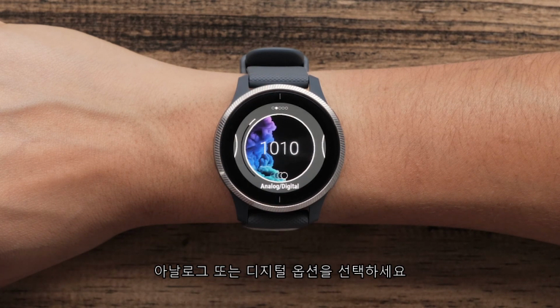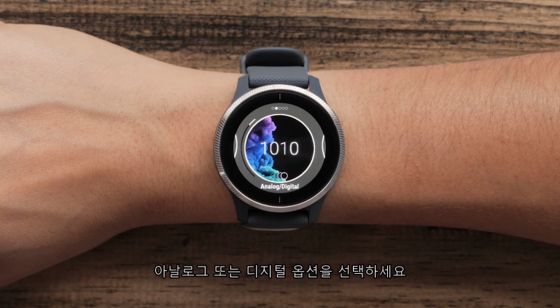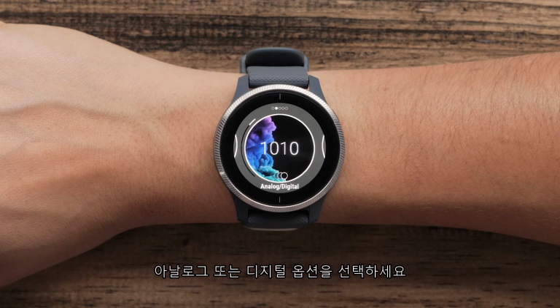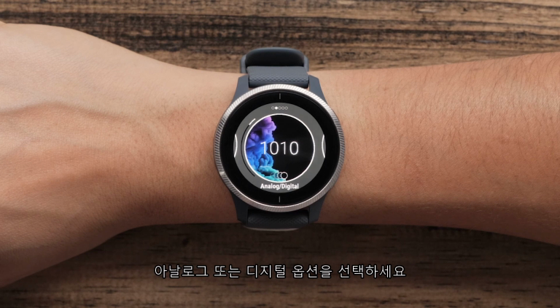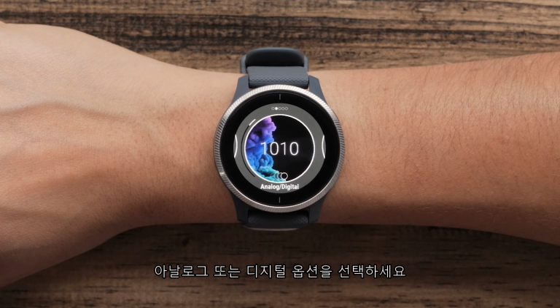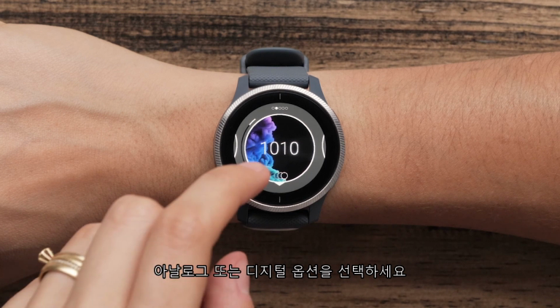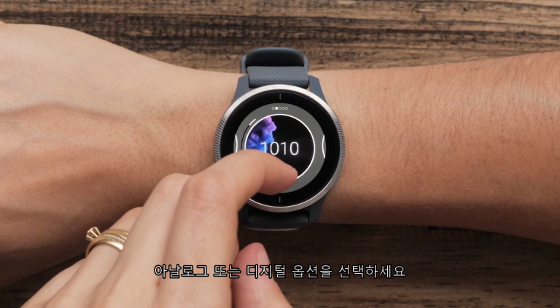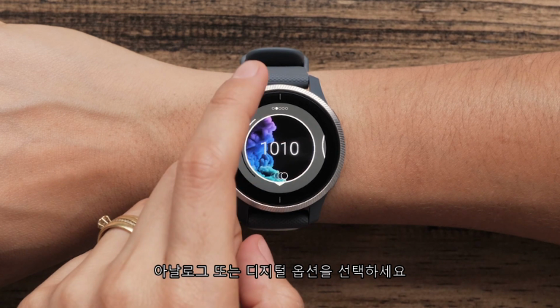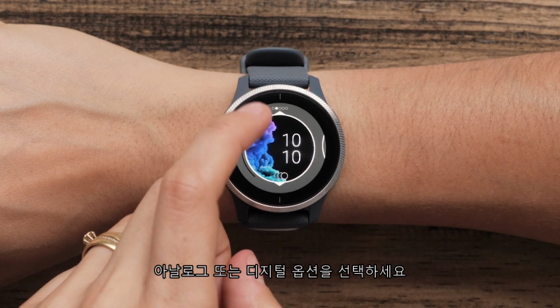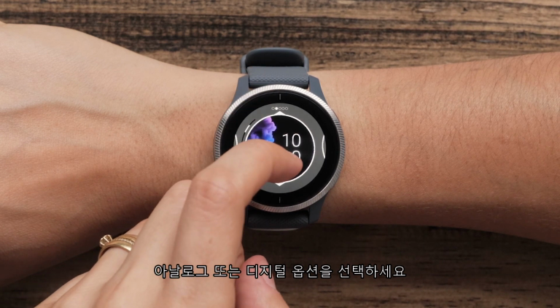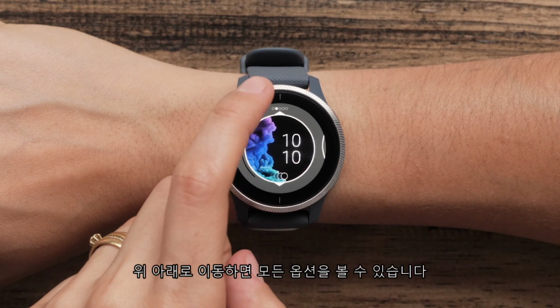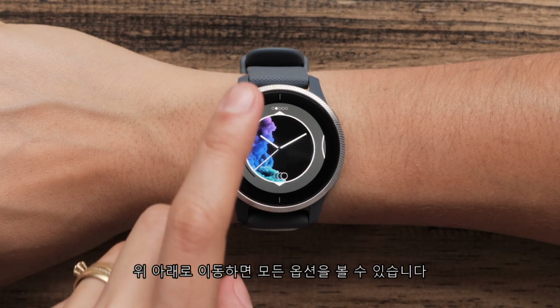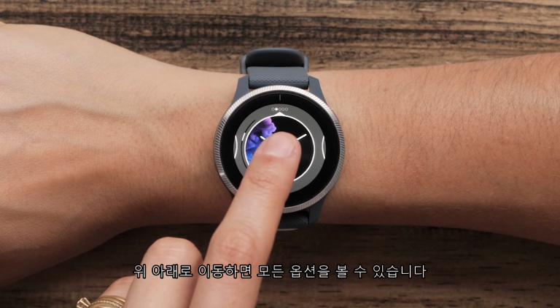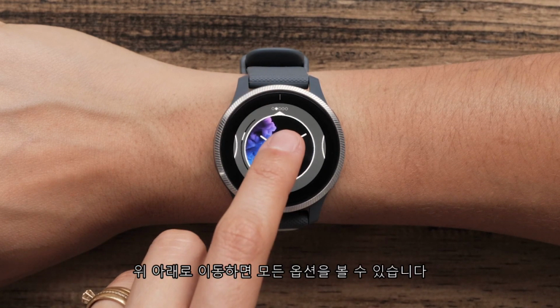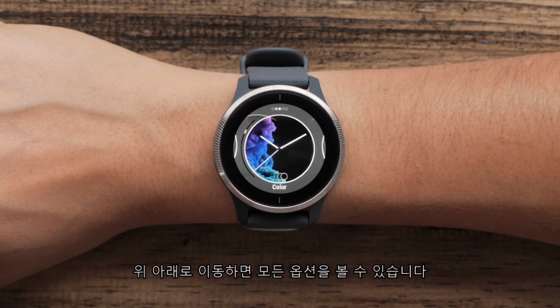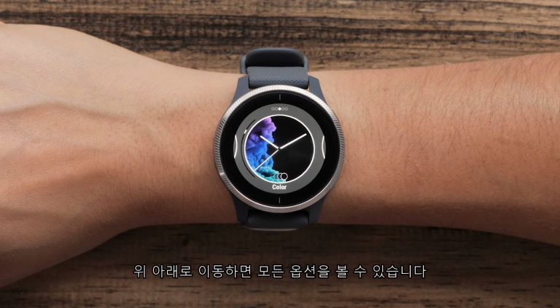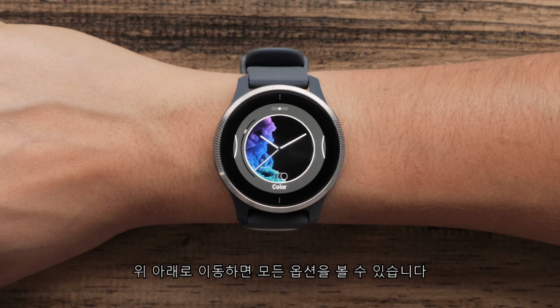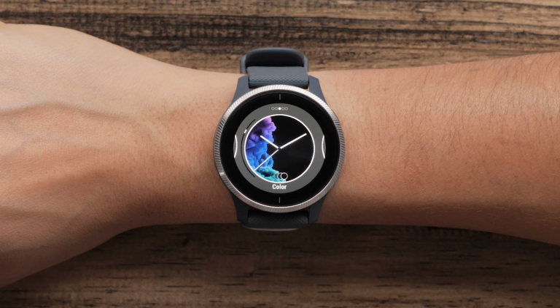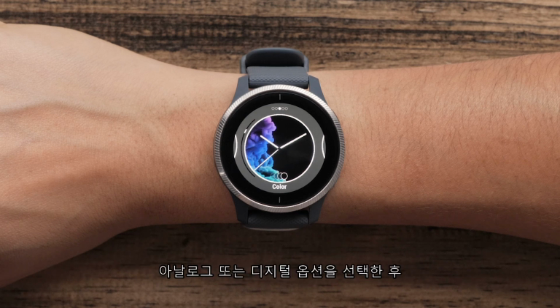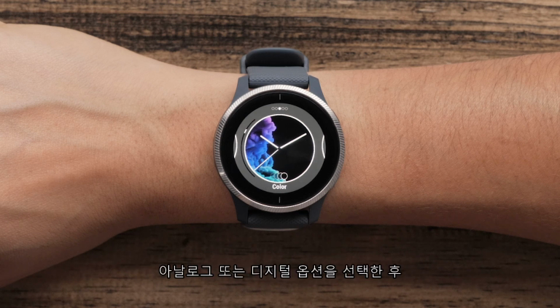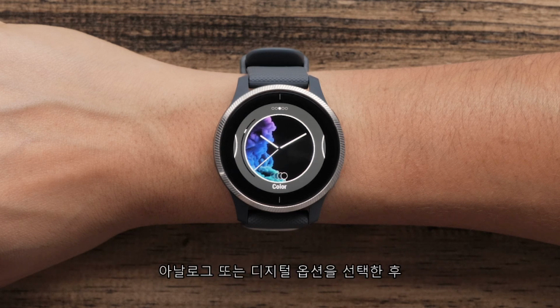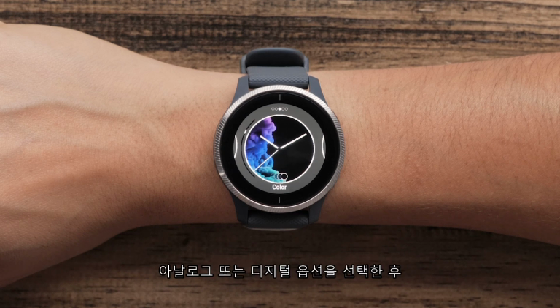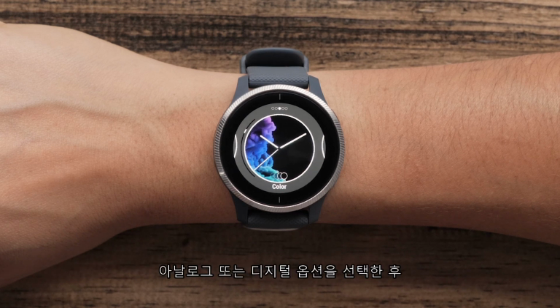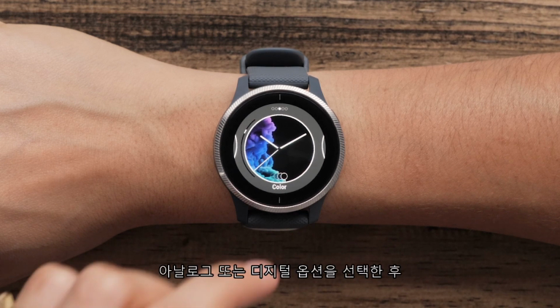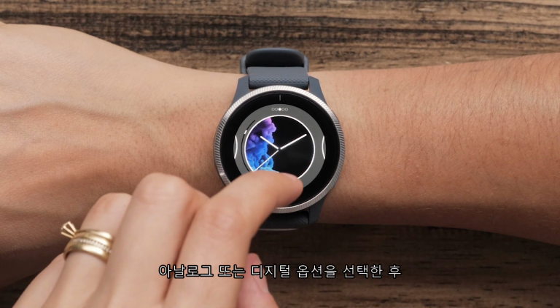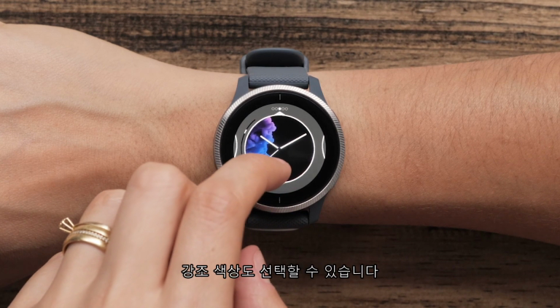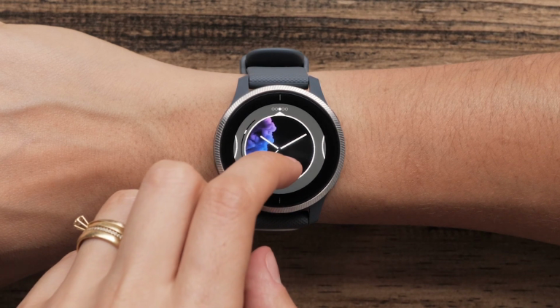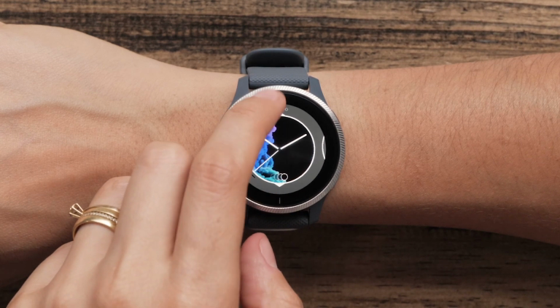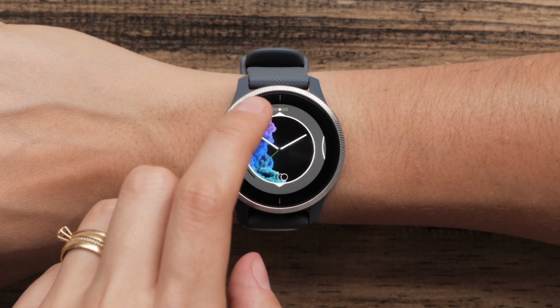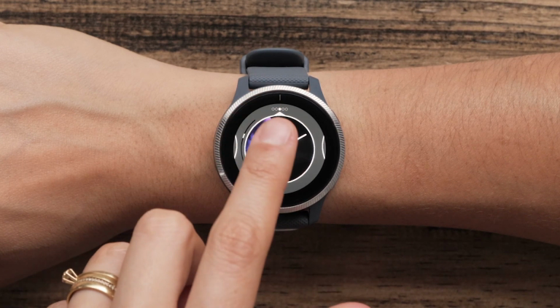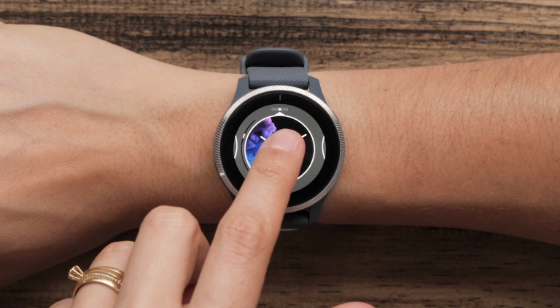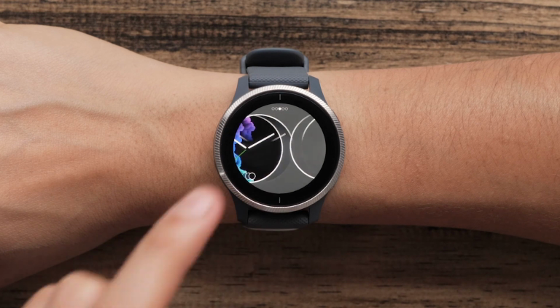Then swipe over to select an analog or digital option. Swipe up and down to see all the choices. After you have selected a digital or analog display, you can swipe over to select an accent color.